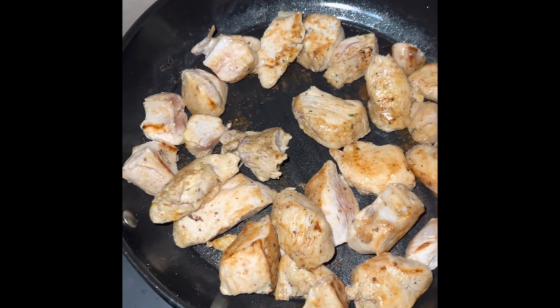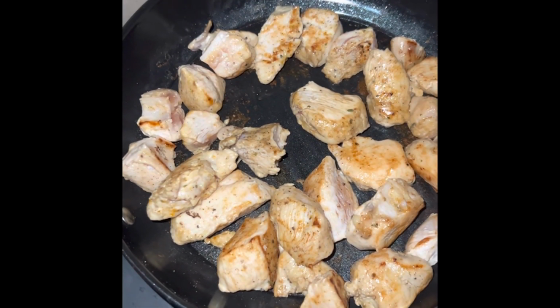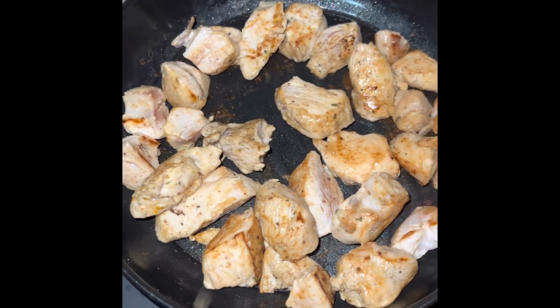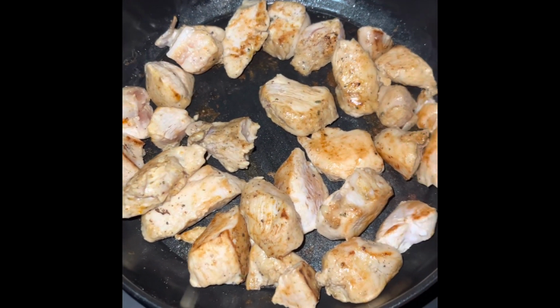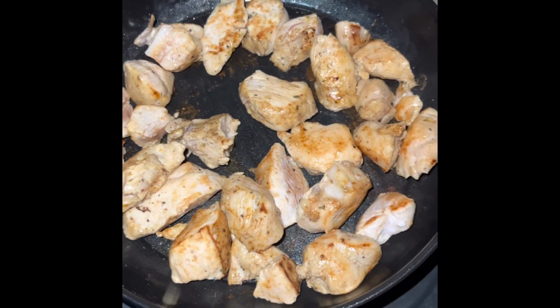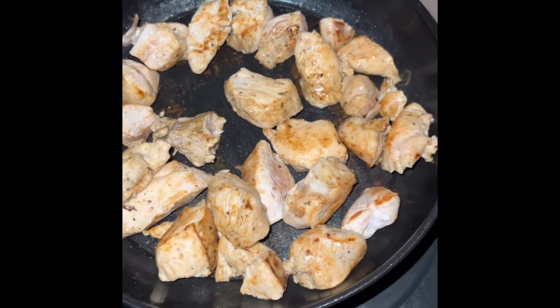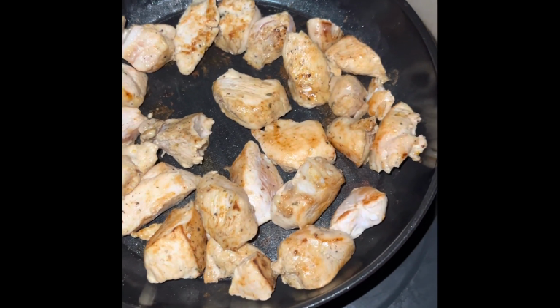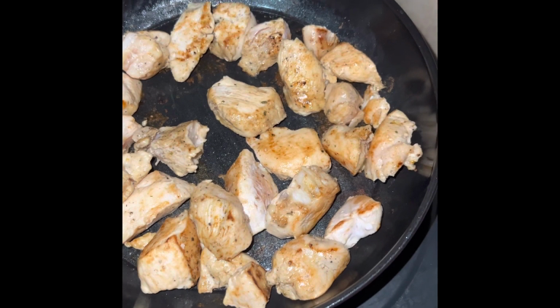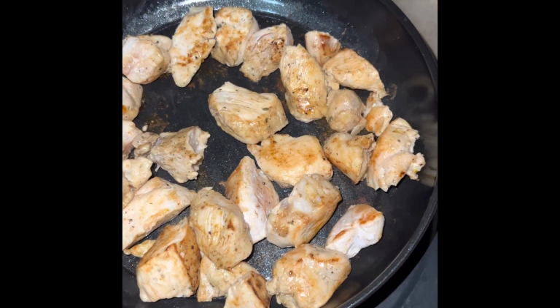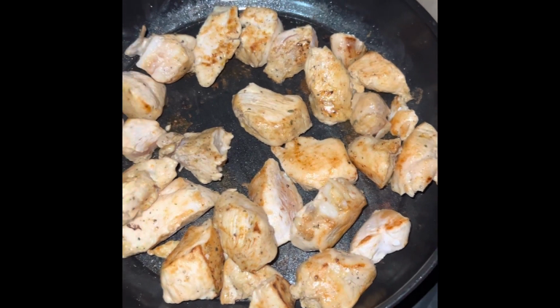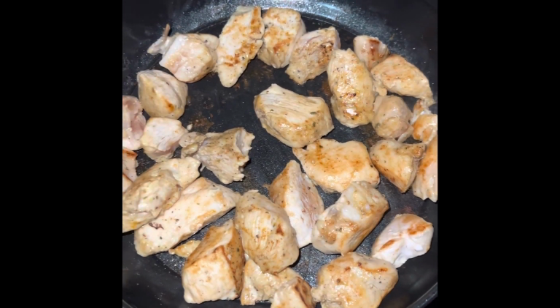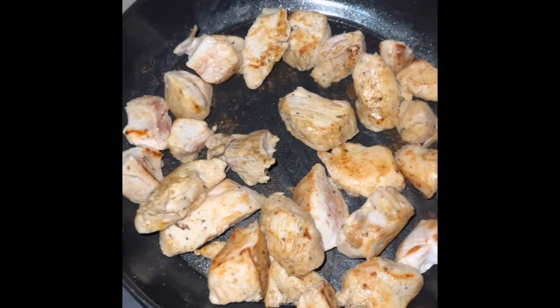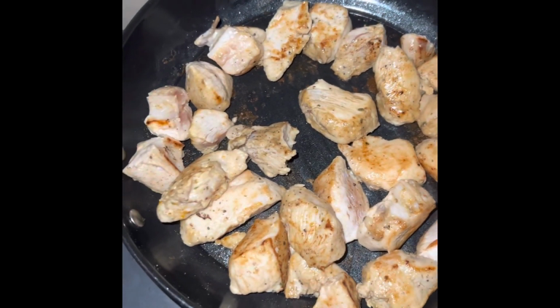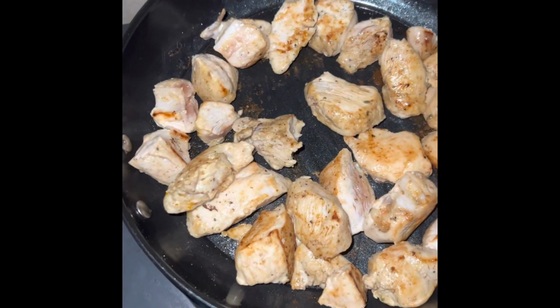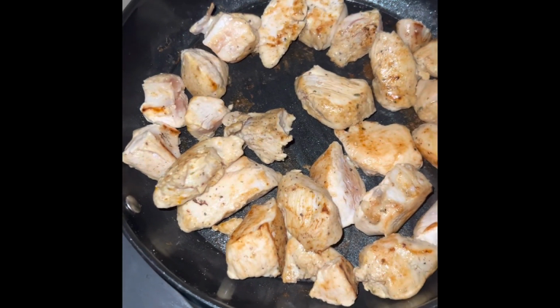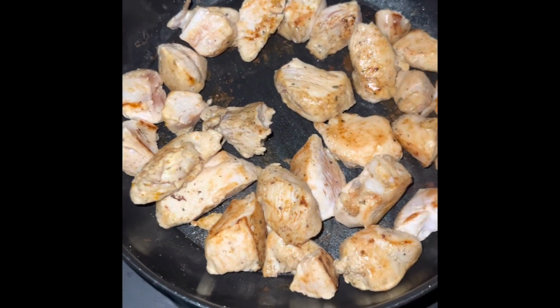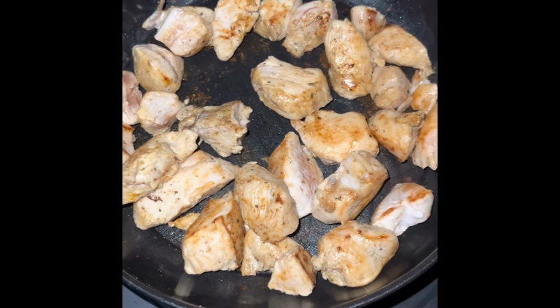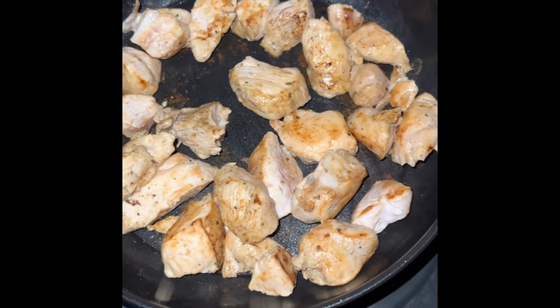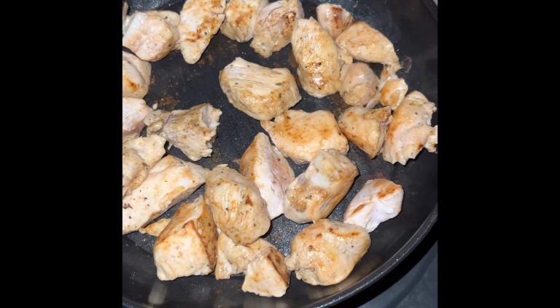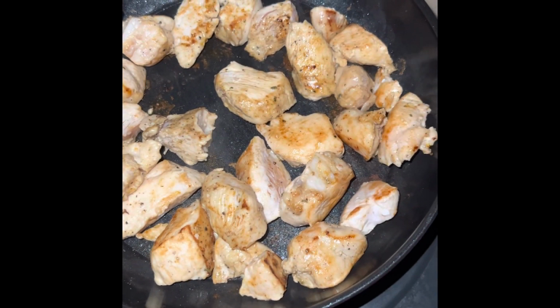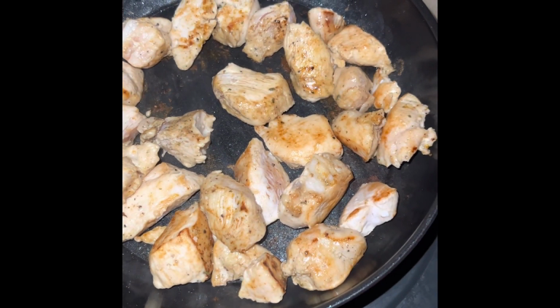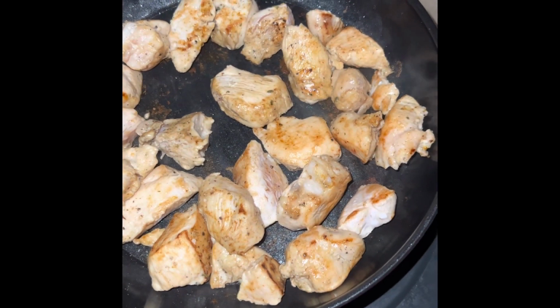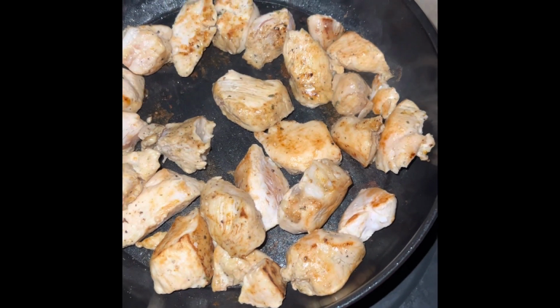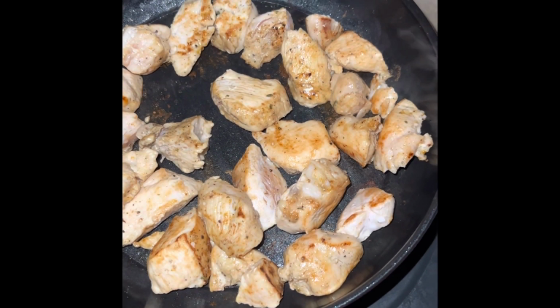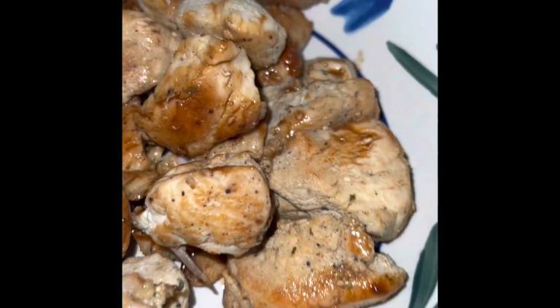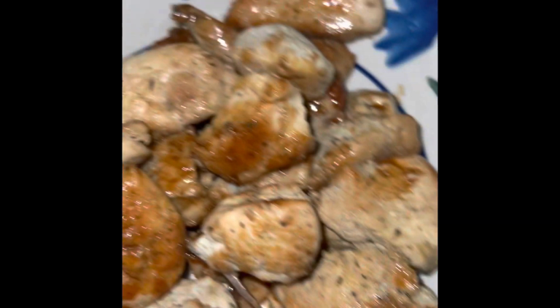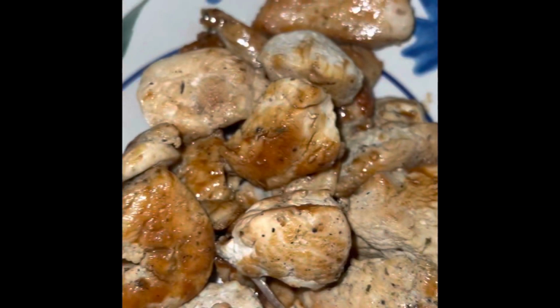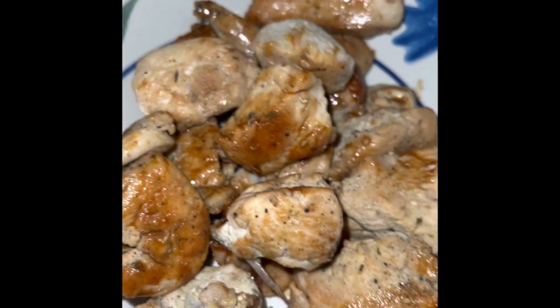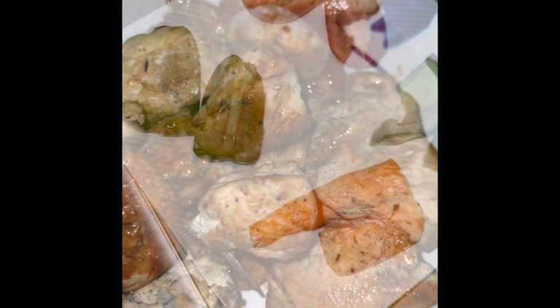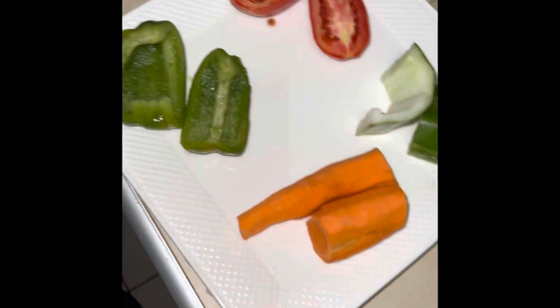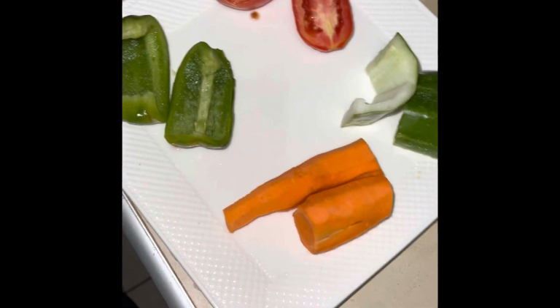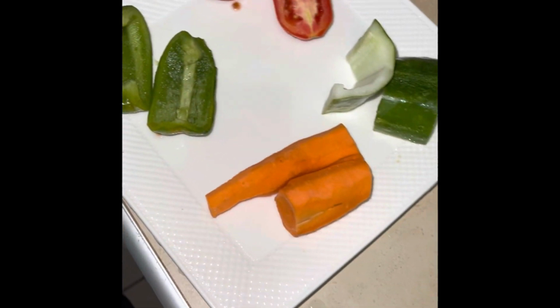As you can see, I'm letting my chicken breasts catch a little color. And after it catches a little color guys, that salad looks amazing.